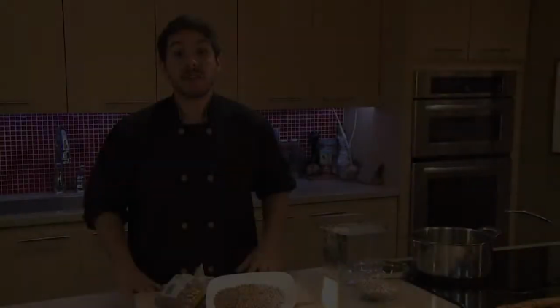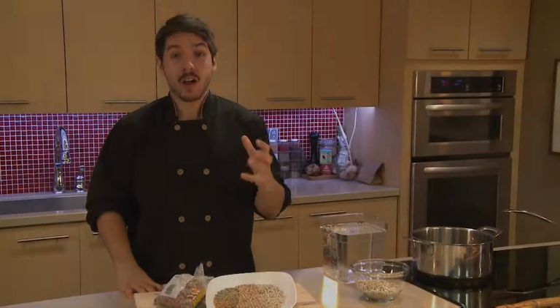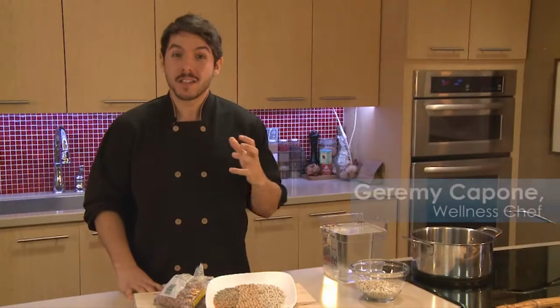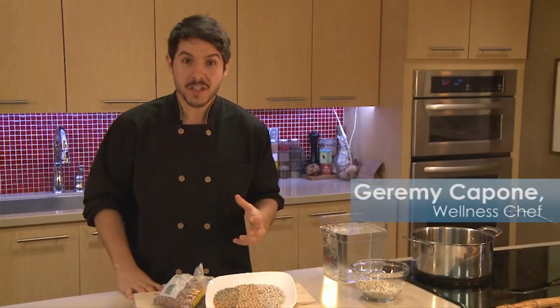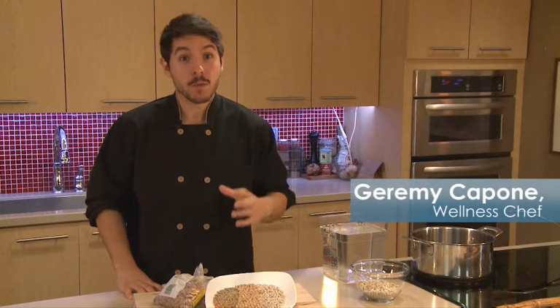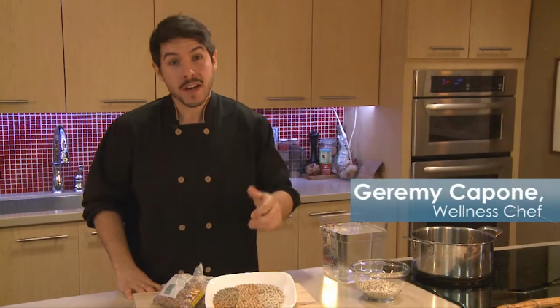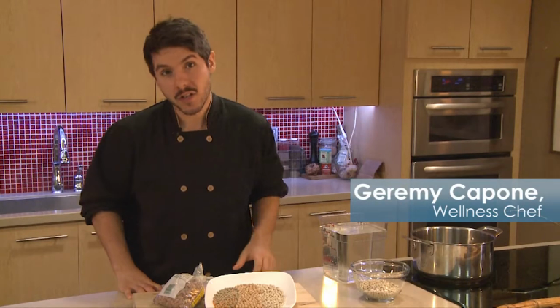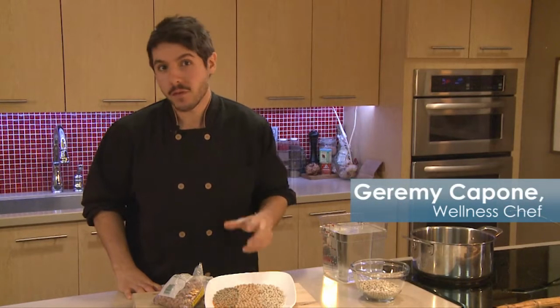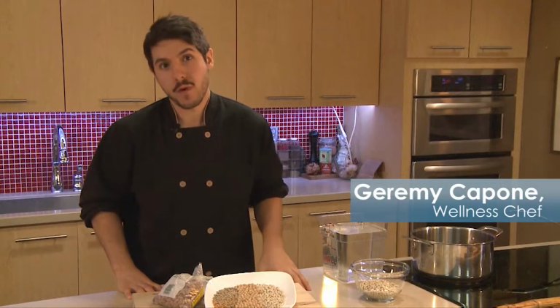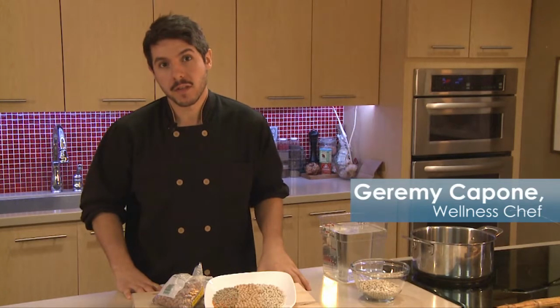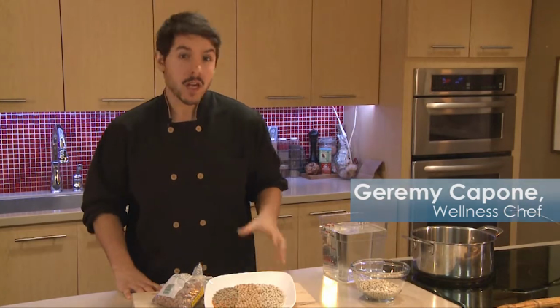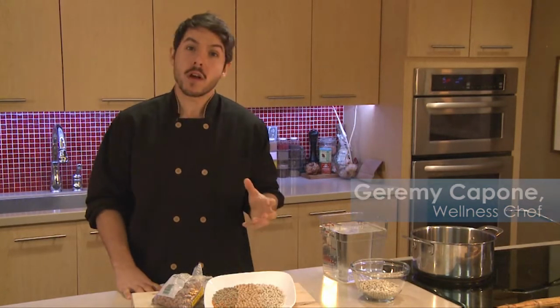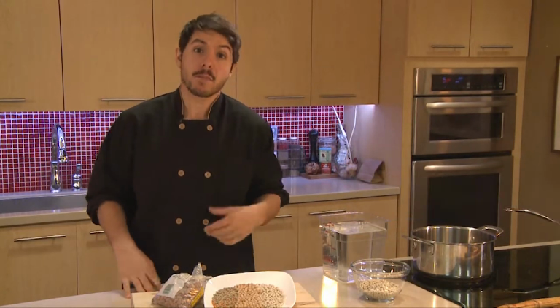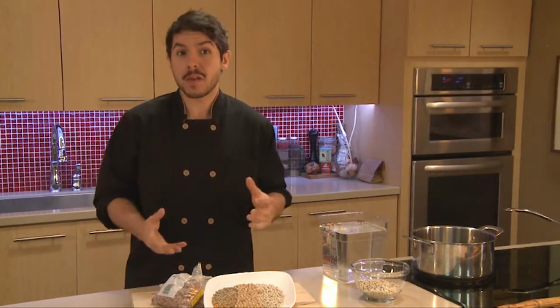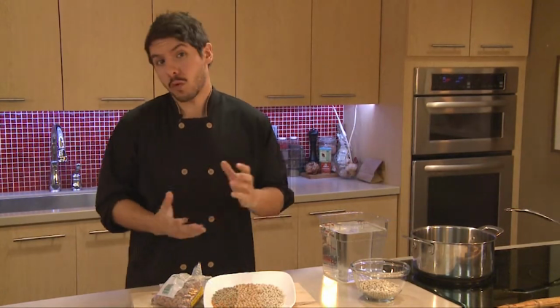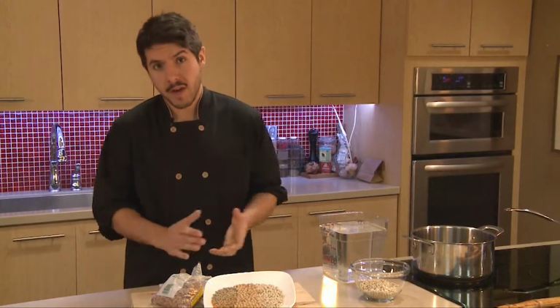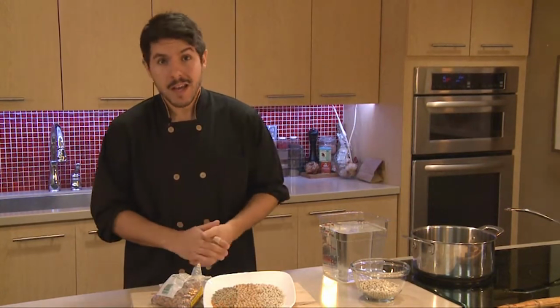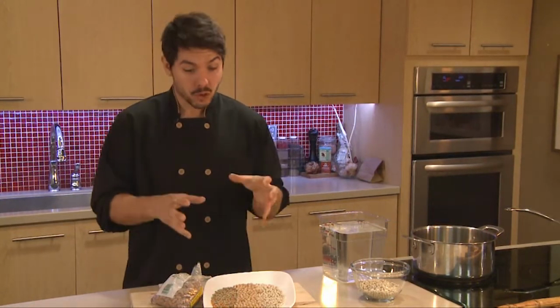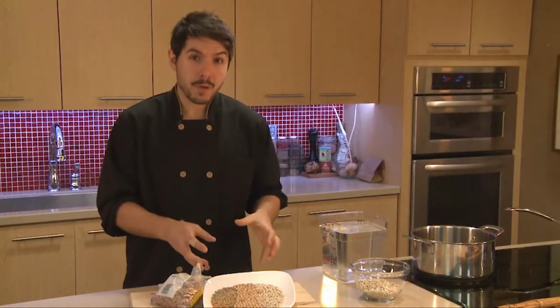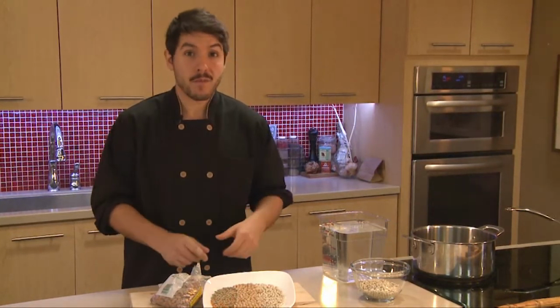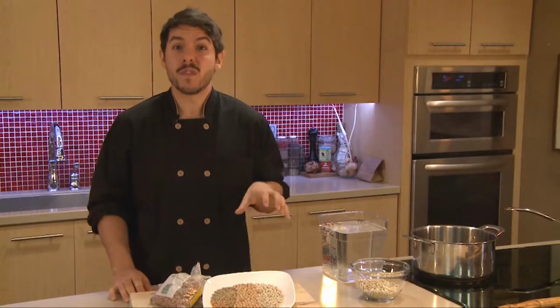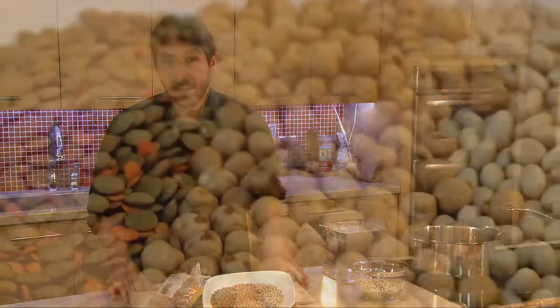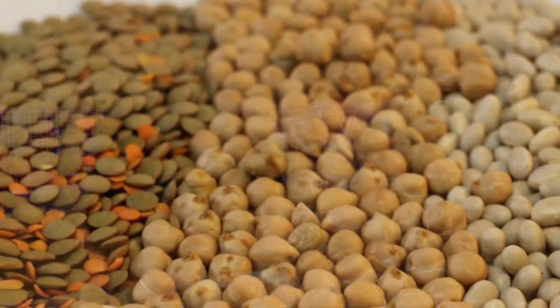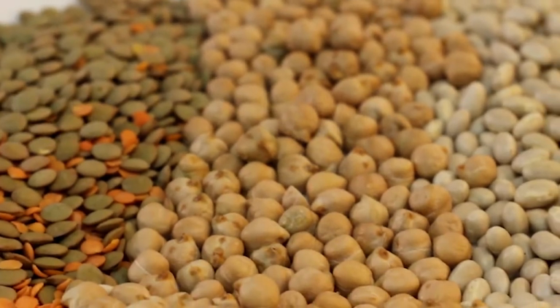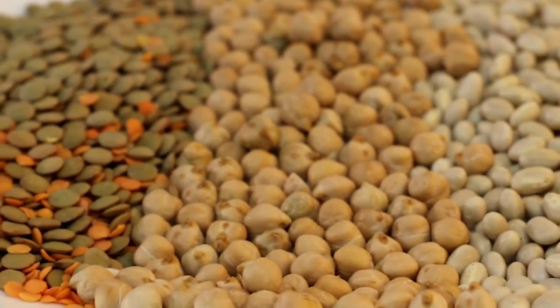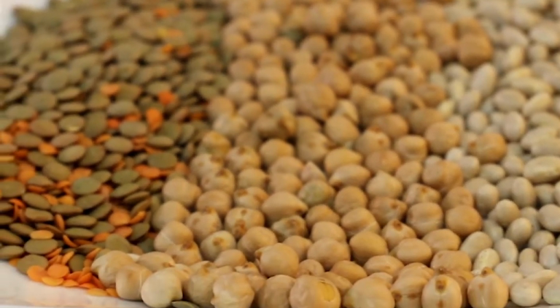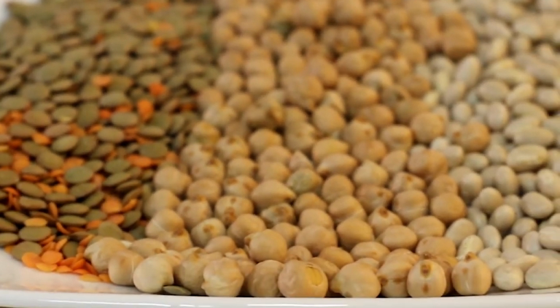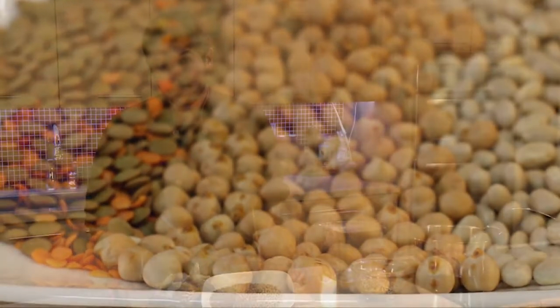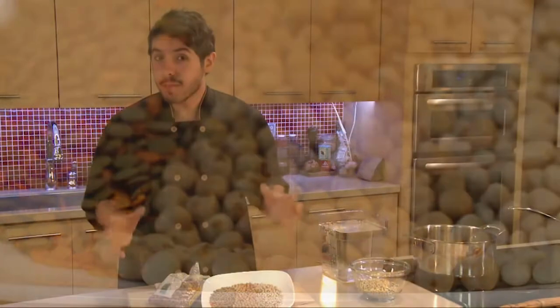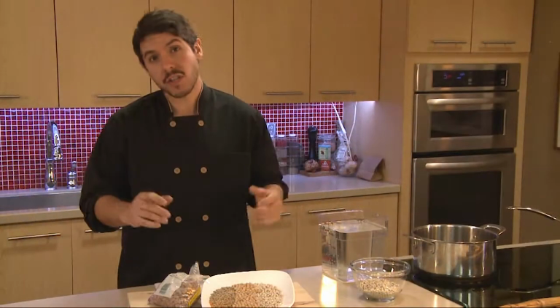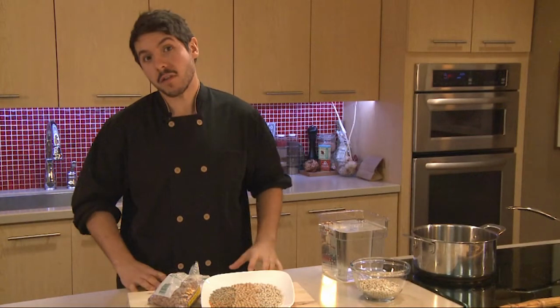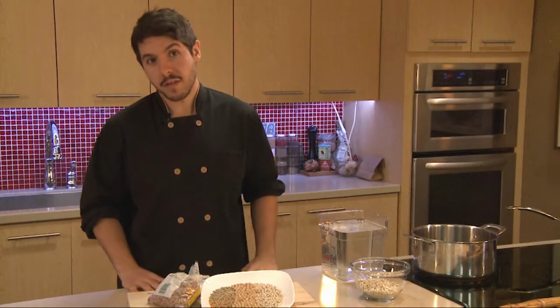Beans are healthy, delicious, and can be a great addition to any of your favorite recipes. If you're short on time, canned beans will work just fine. But dried beans have improved flavor and texture, and will even save you a few bucks. And it's much easier than you might think.